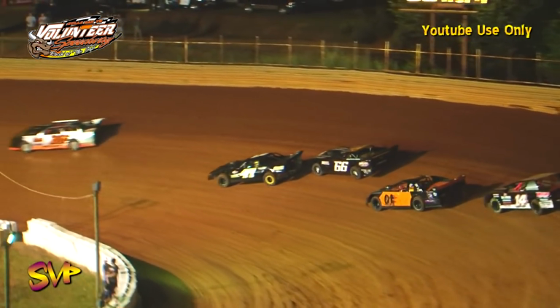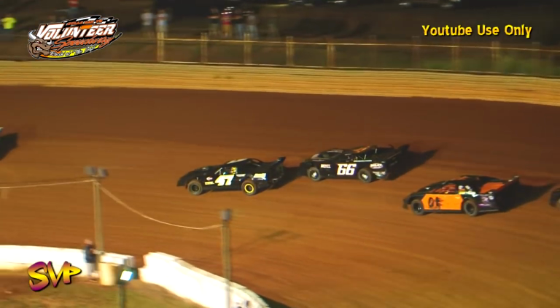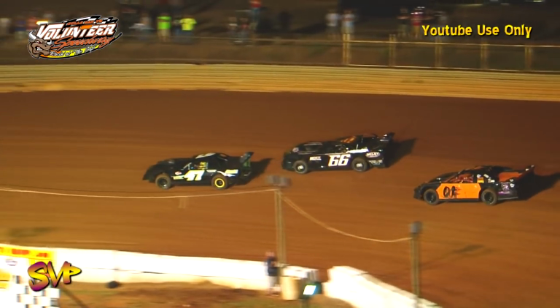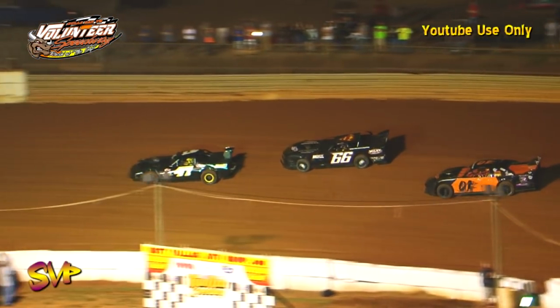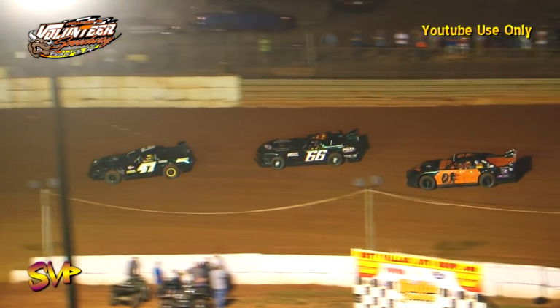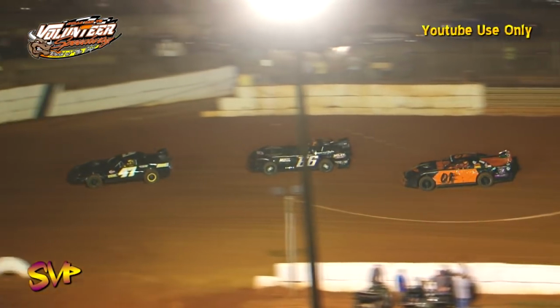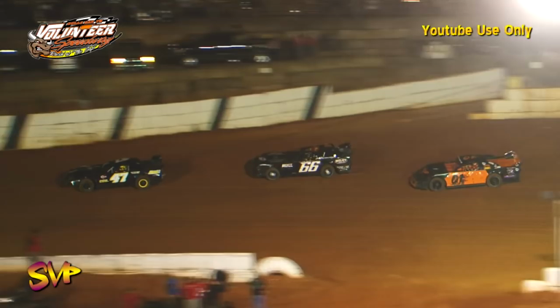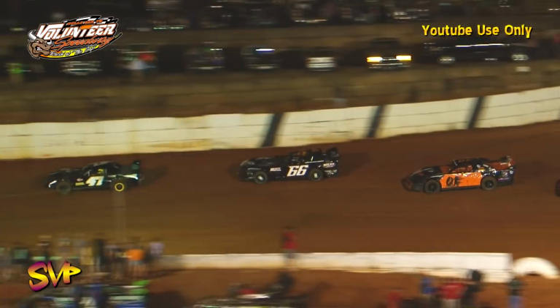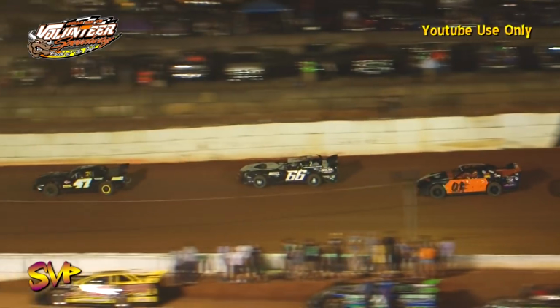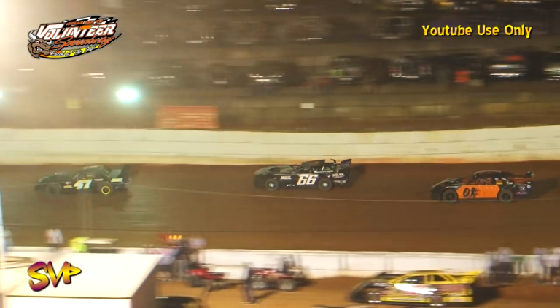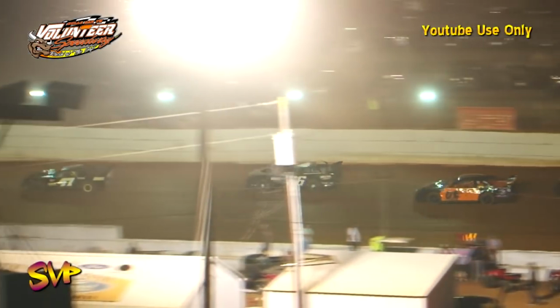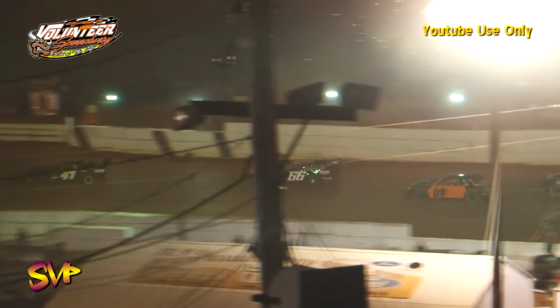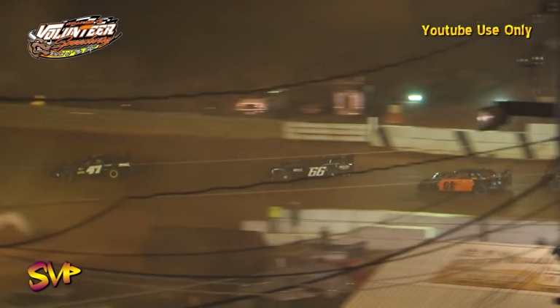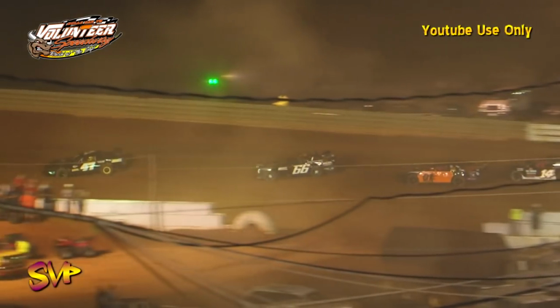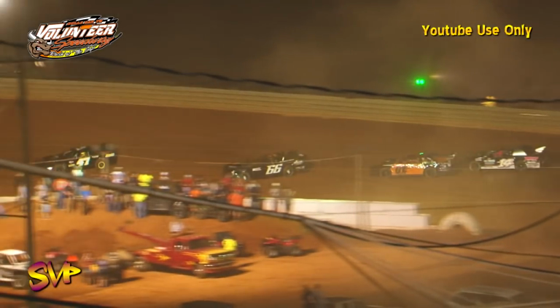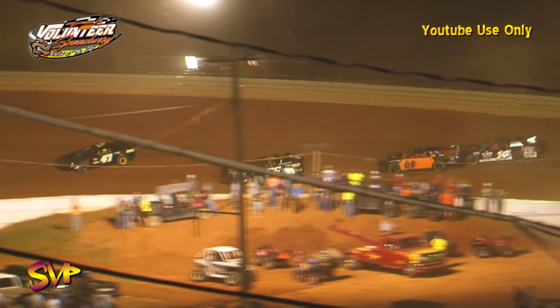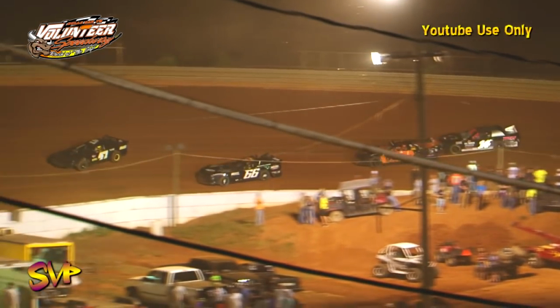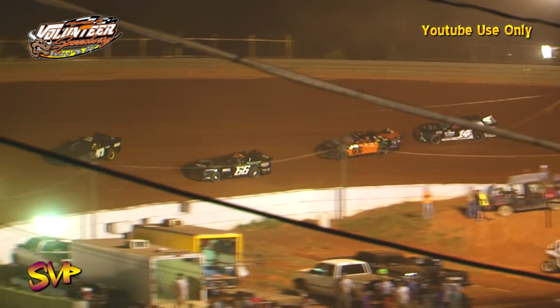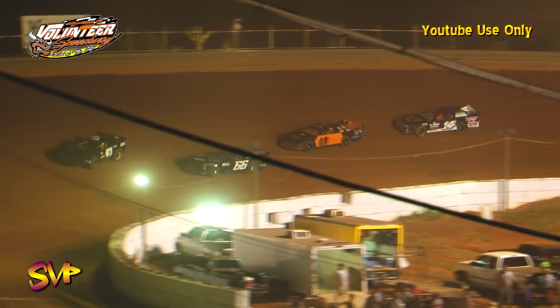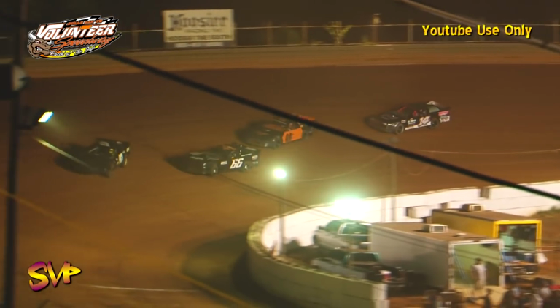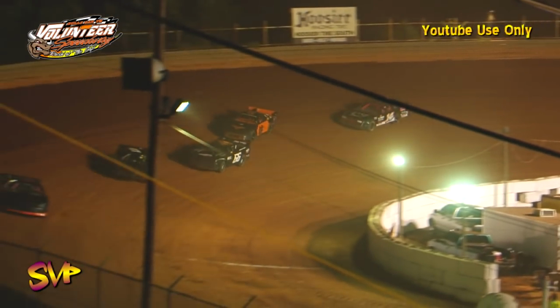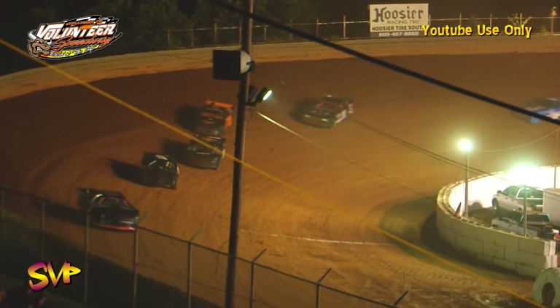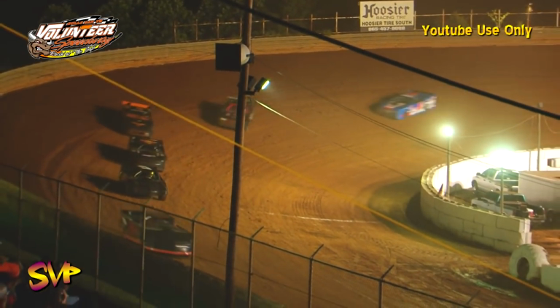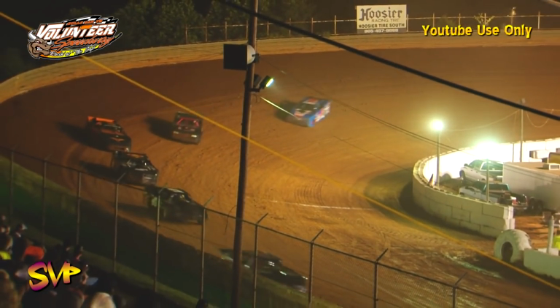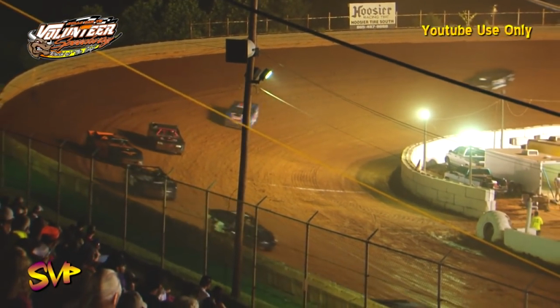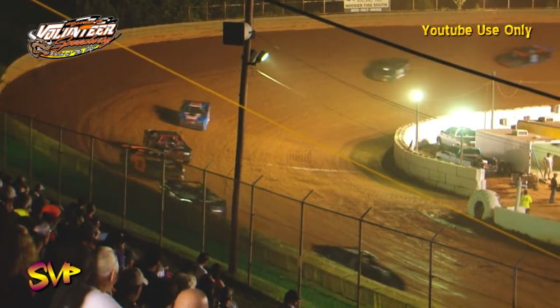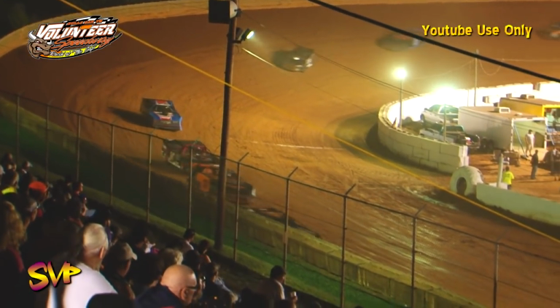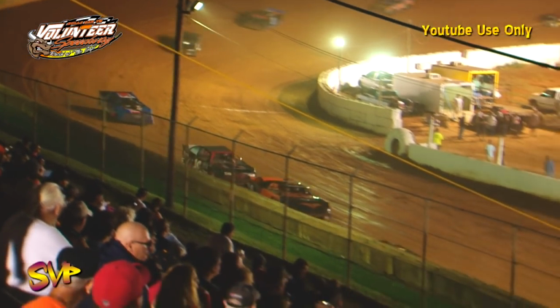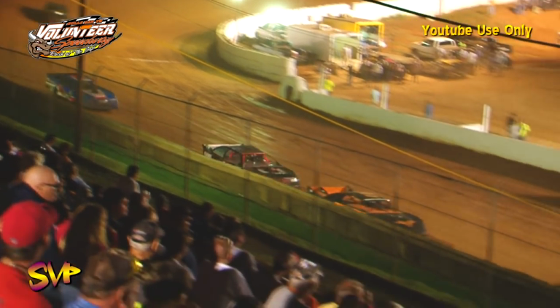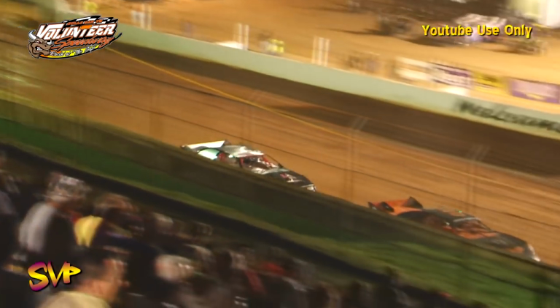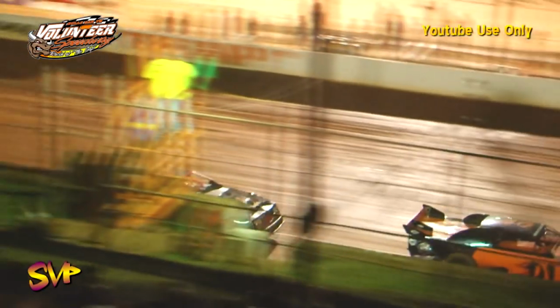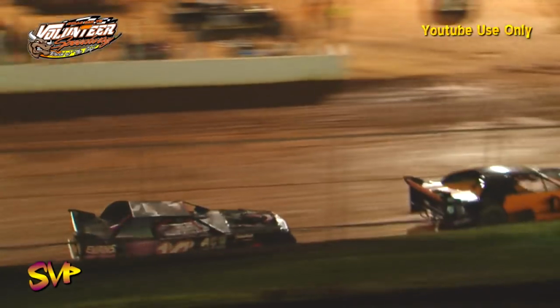Brett Miller will pull a slide job in turns one and two and take over the second spot from Michael Woods. Down the back straightaway through turn four — after three laps it is still the silver bullet. Chris Rickett is leading.